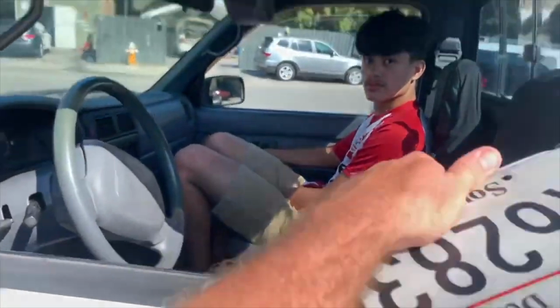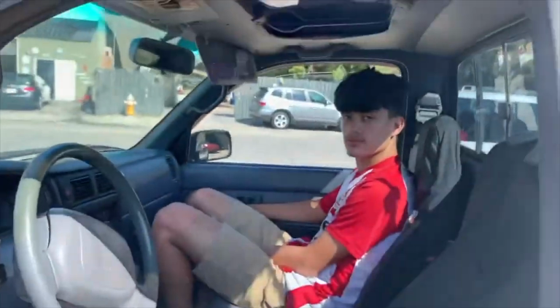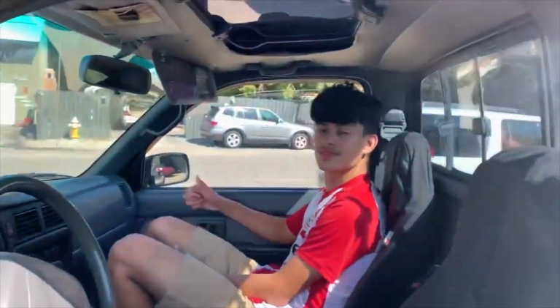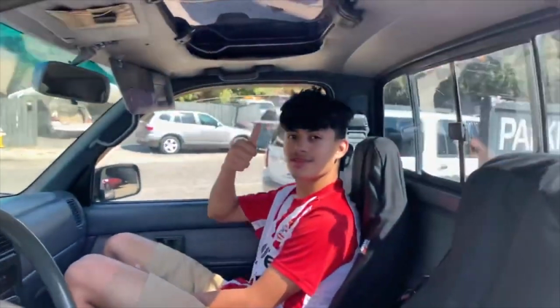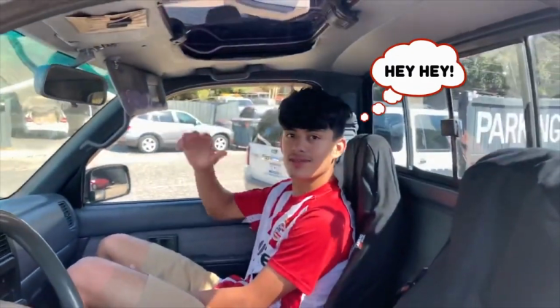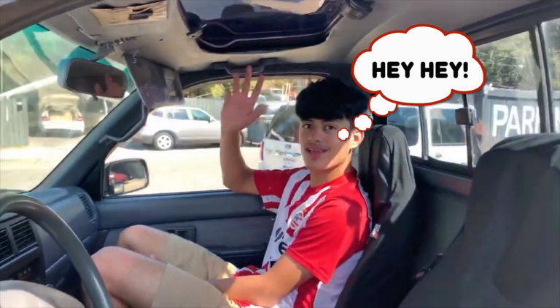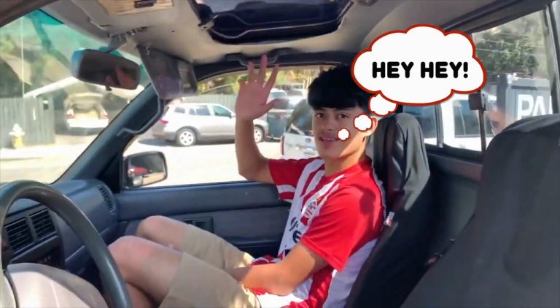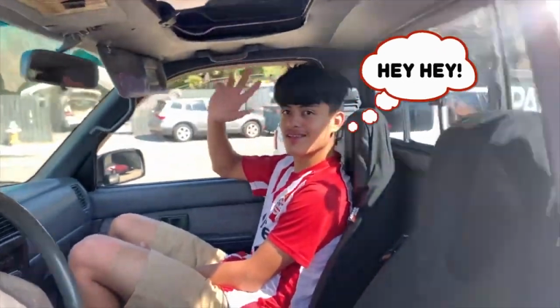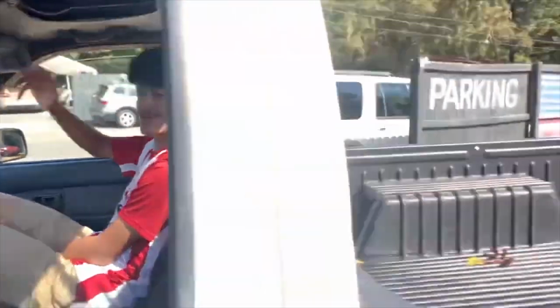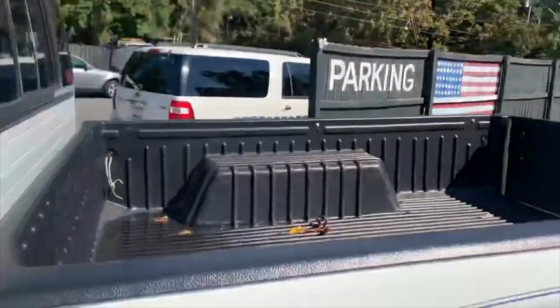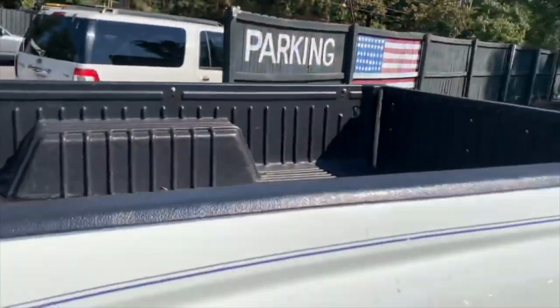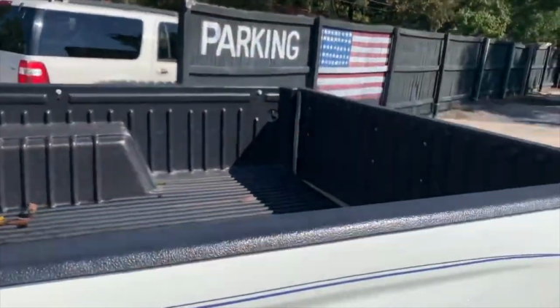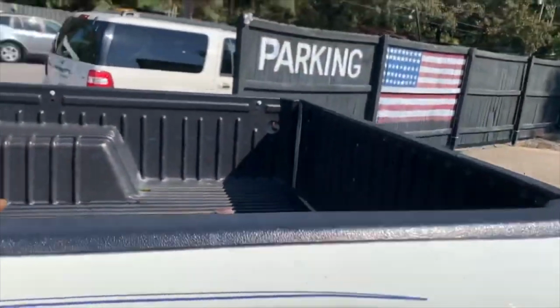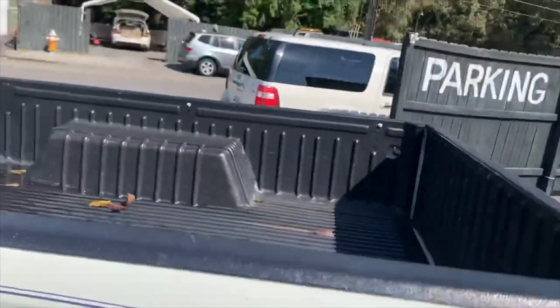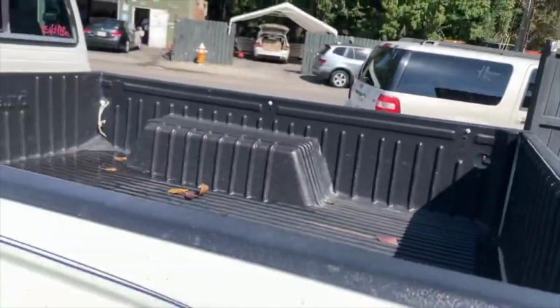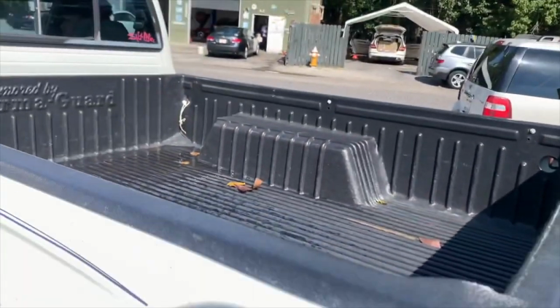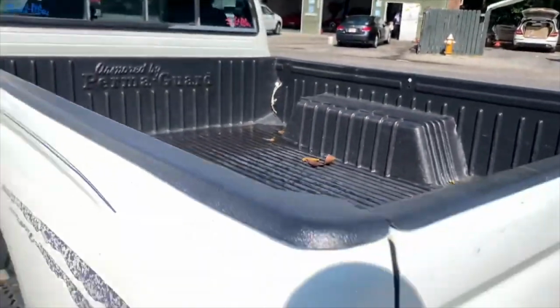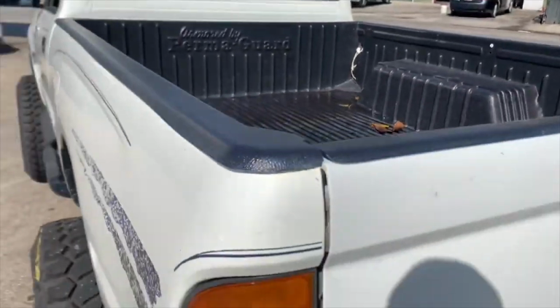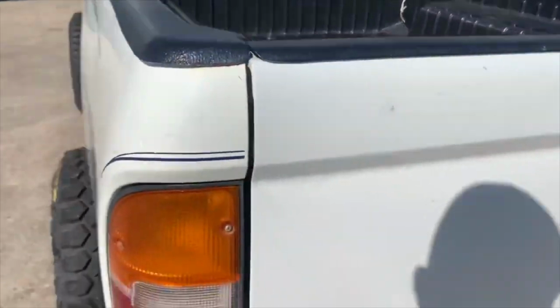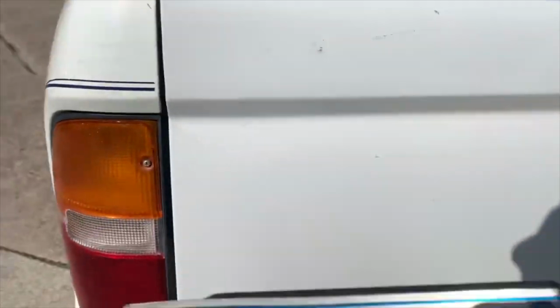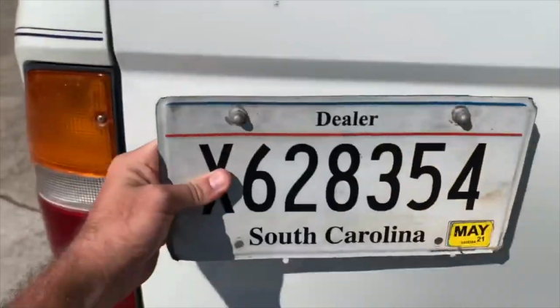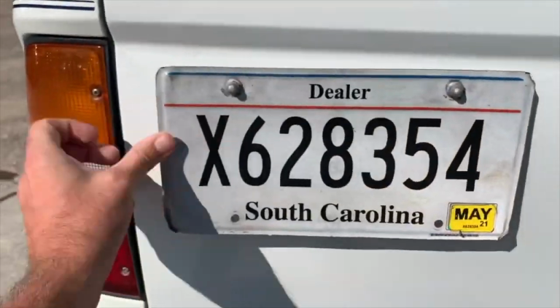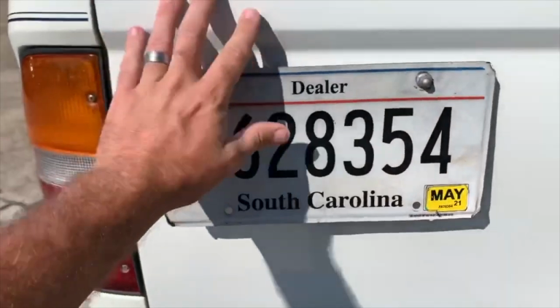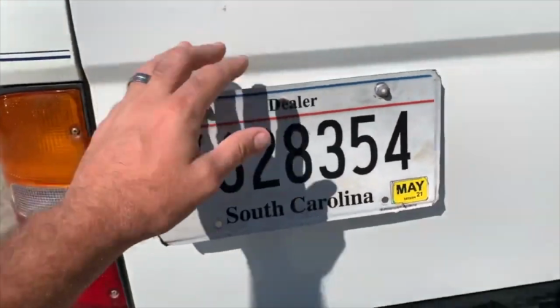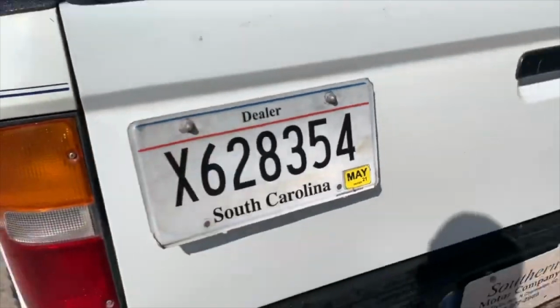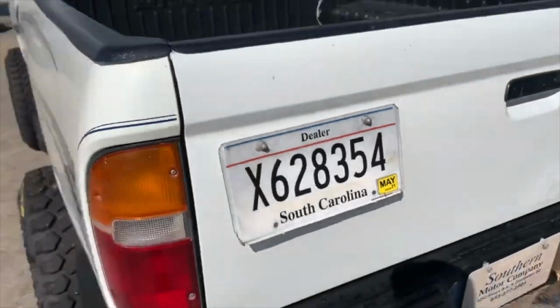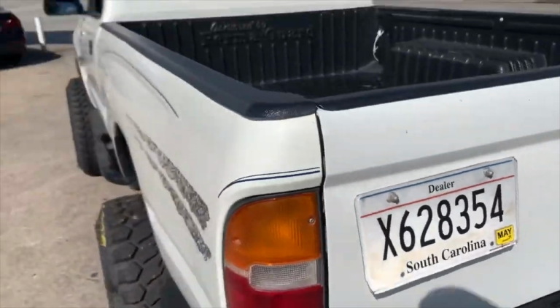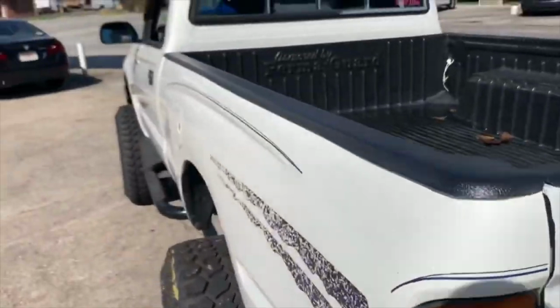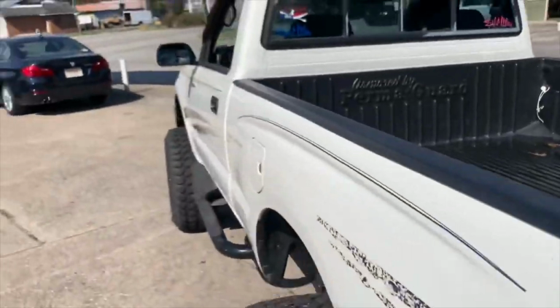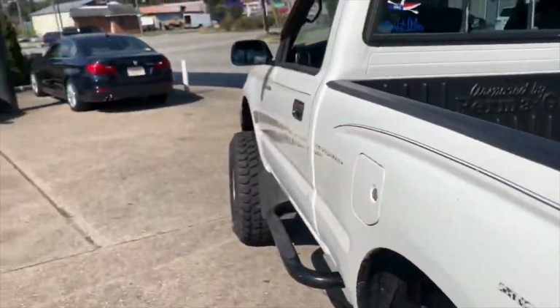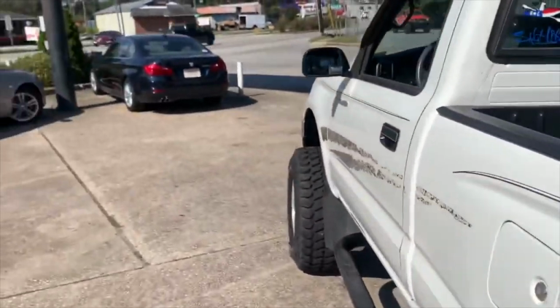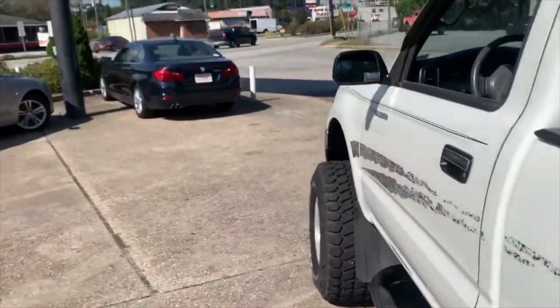What's up, buddy? Say hey there. Hey, hey. We're putting Jesus on YouTube today. But anyways, let's go ahead and drive her down the road and see what this little truck is all about.